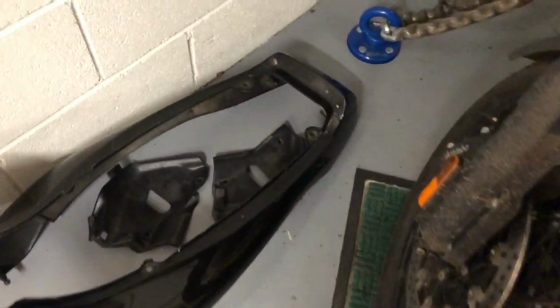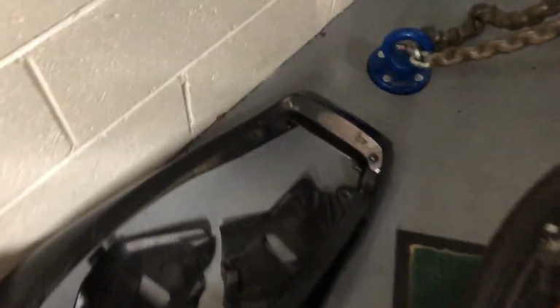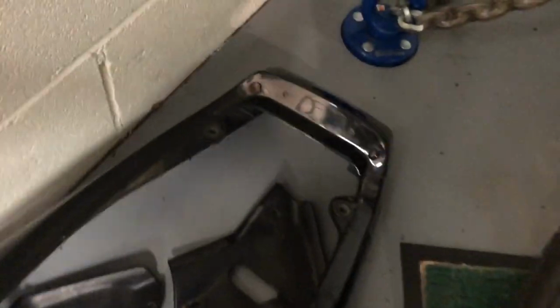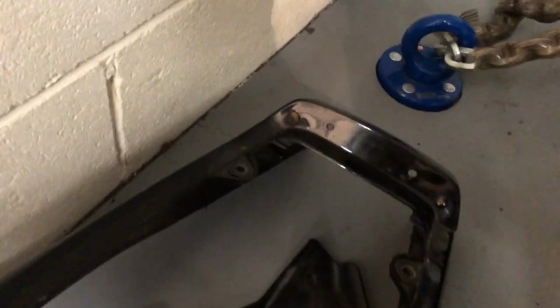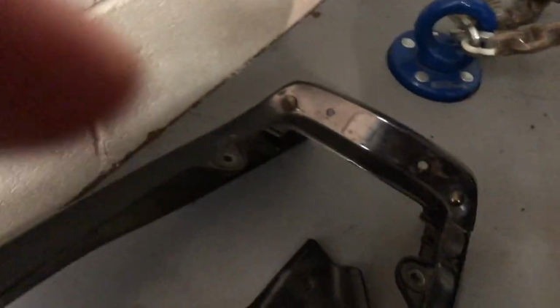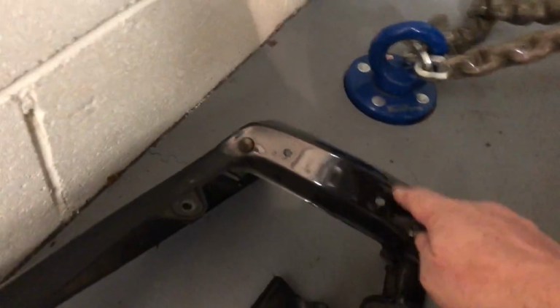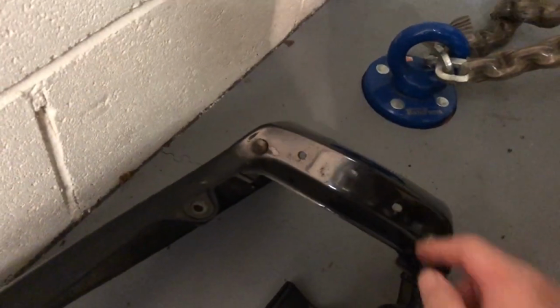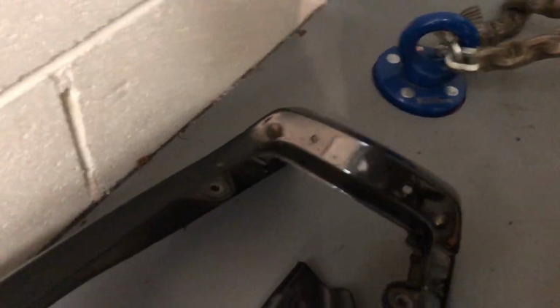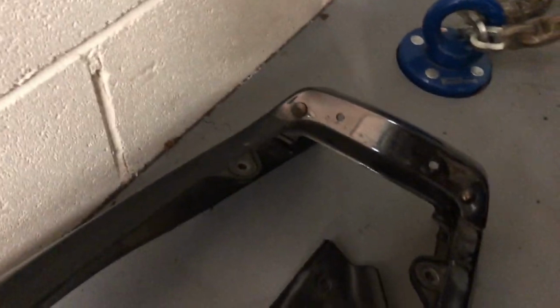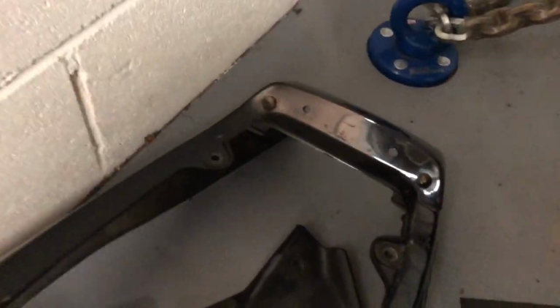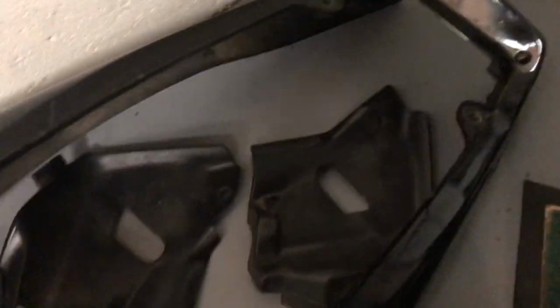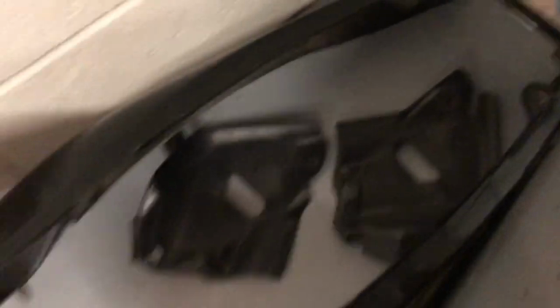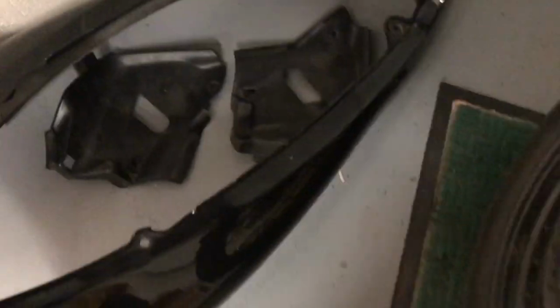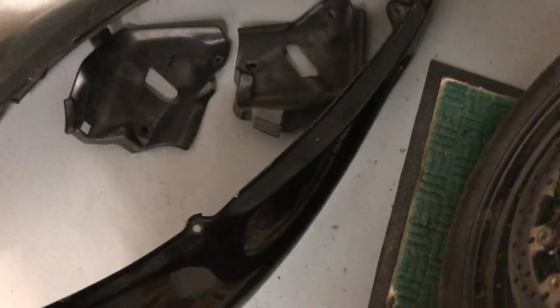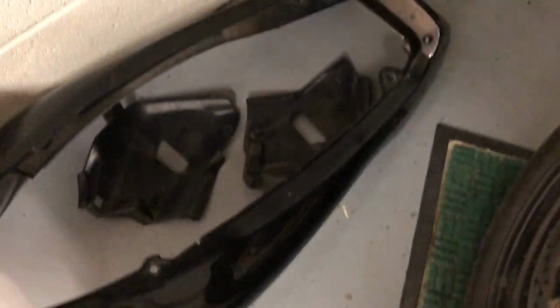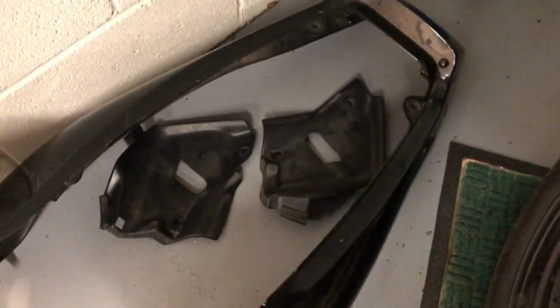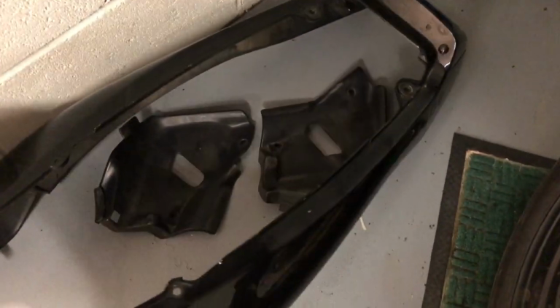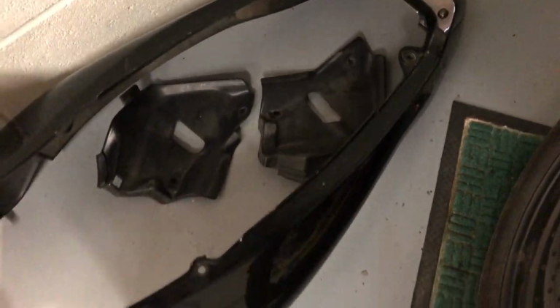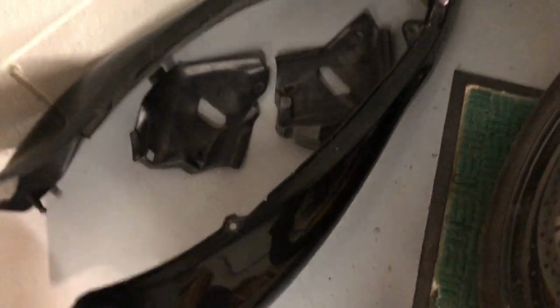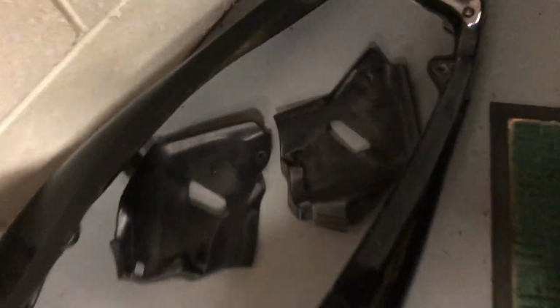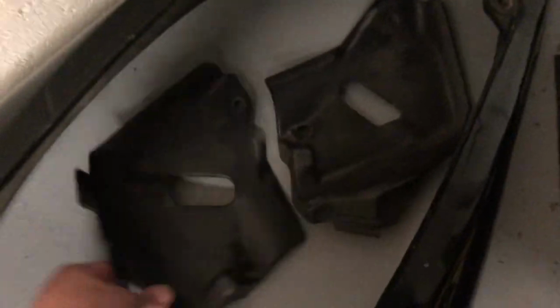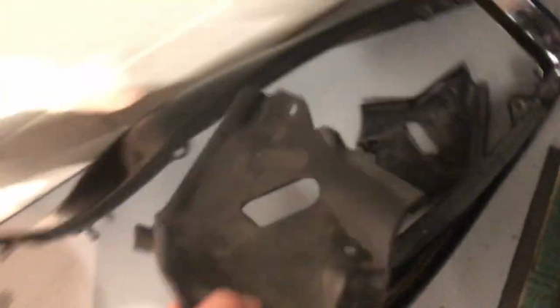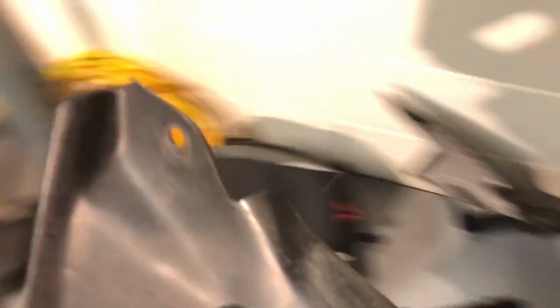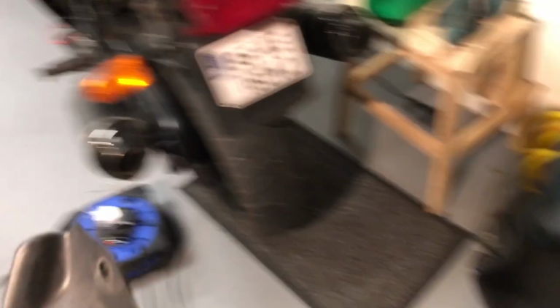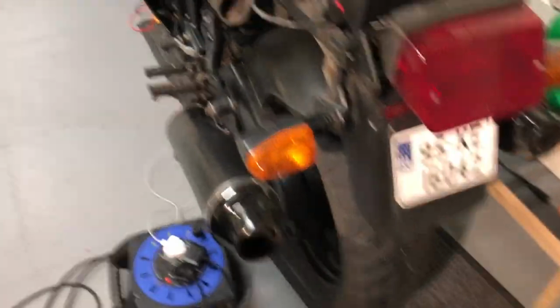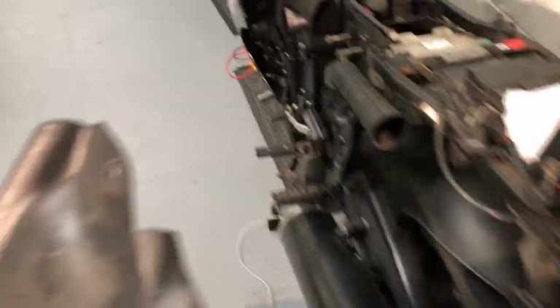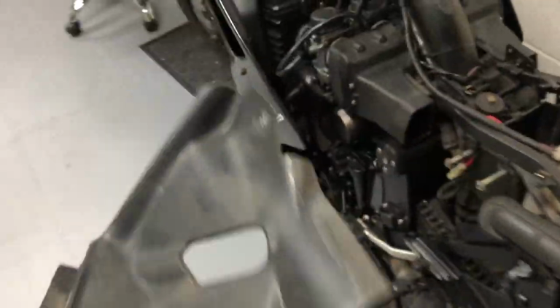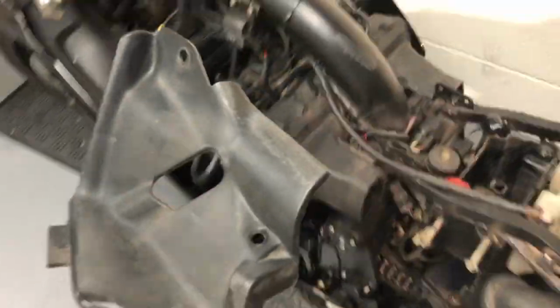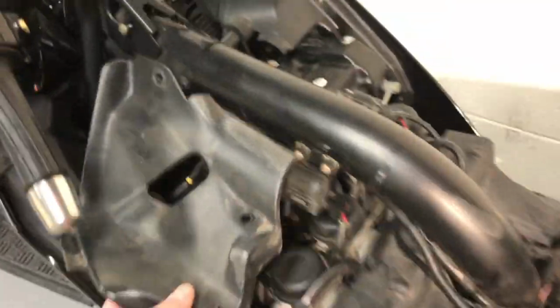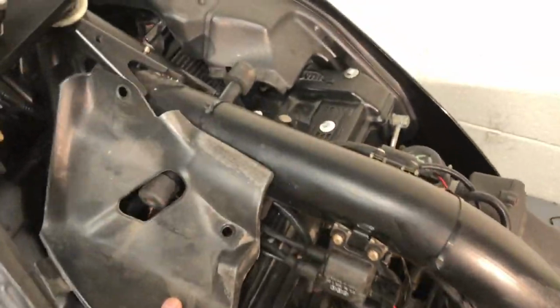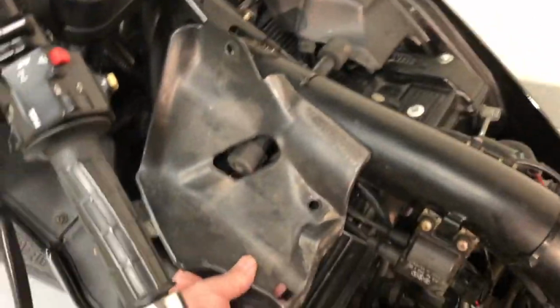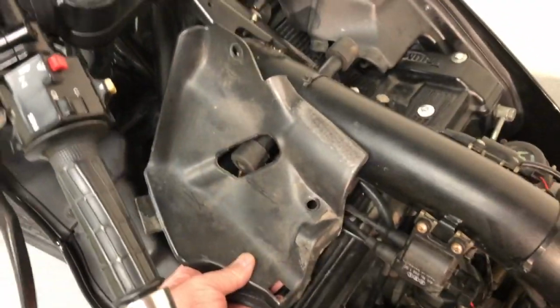You can separate the two halves and take the tail piece off, but there's no need to. There's enough flex to get this off. And these are just pieces that sit there.